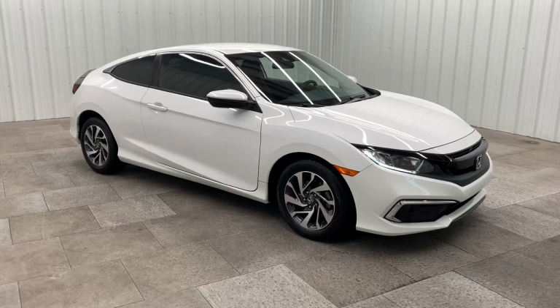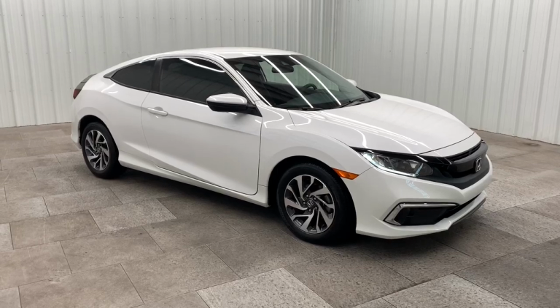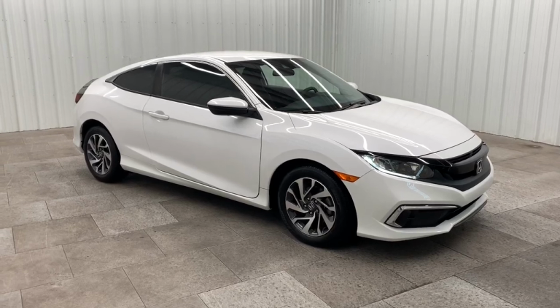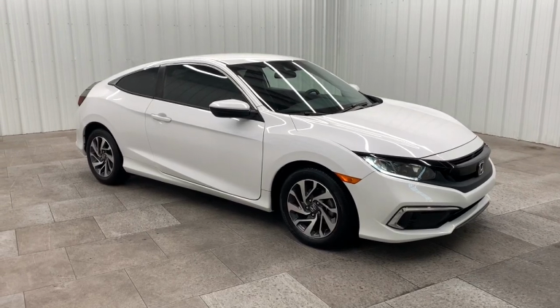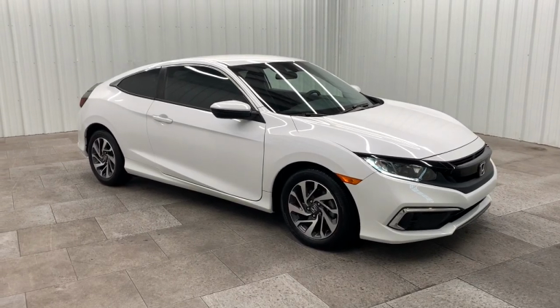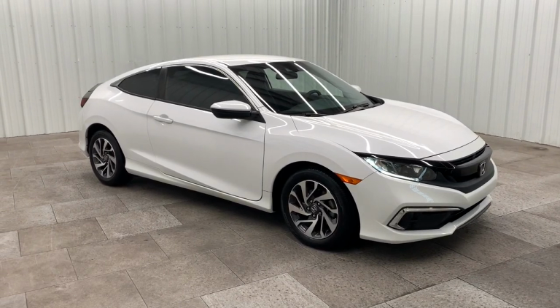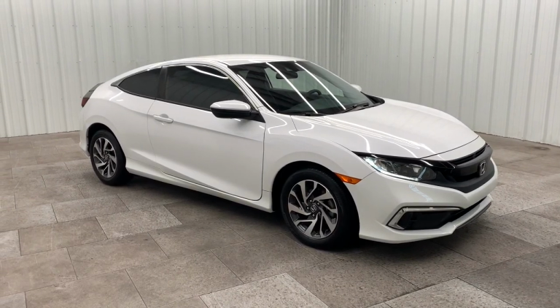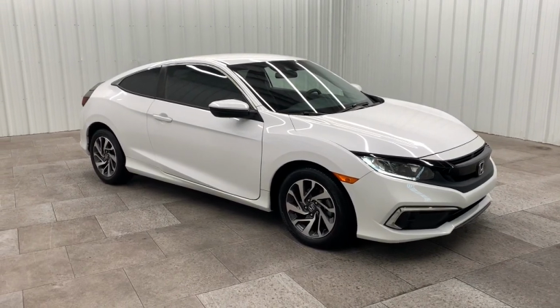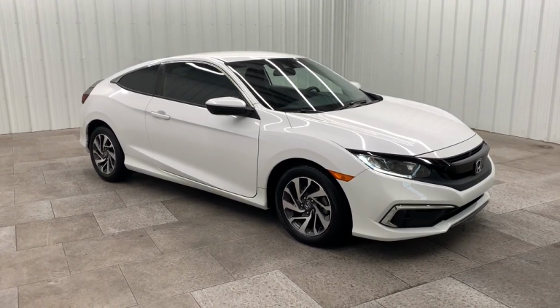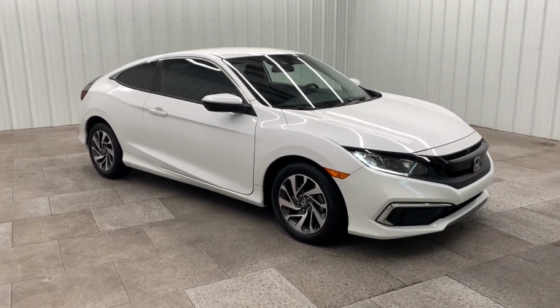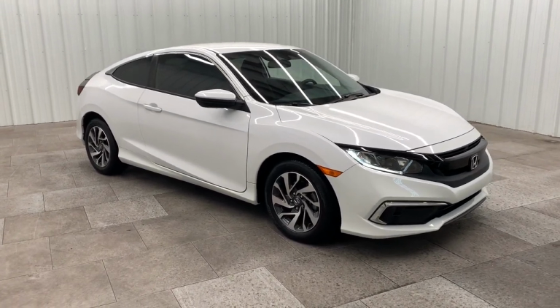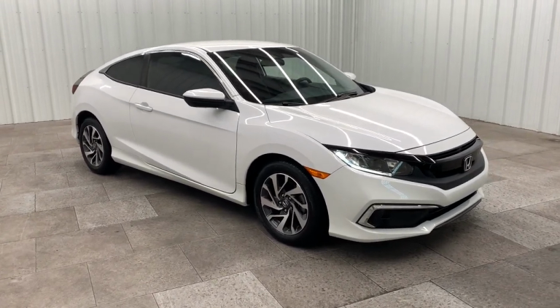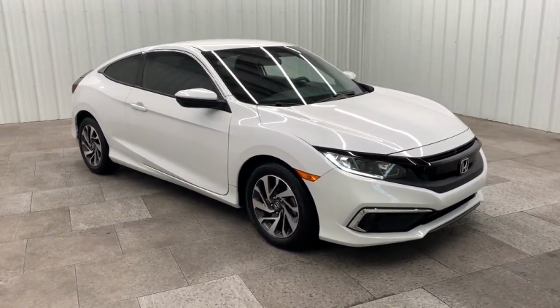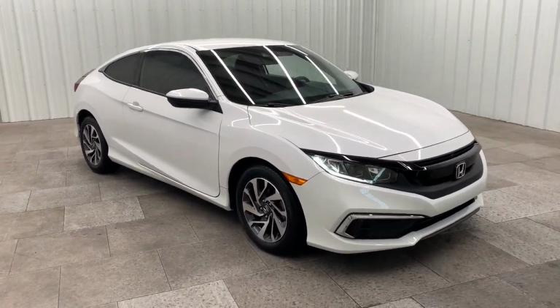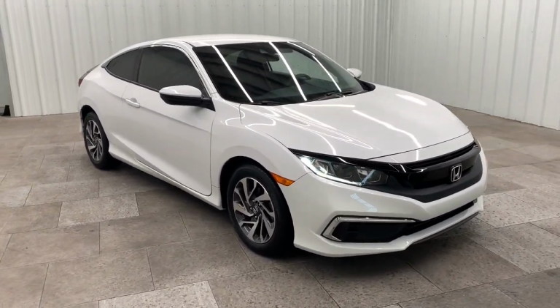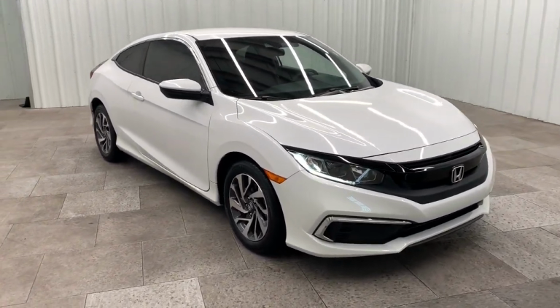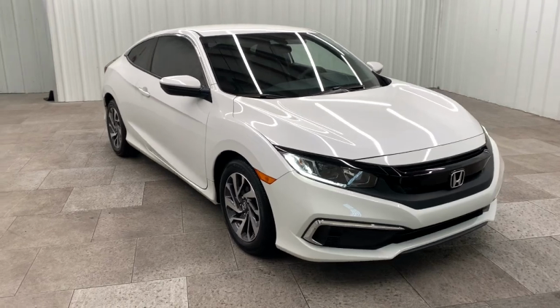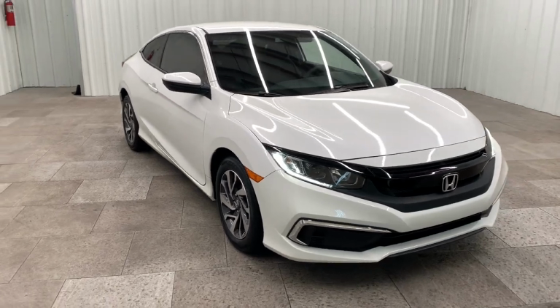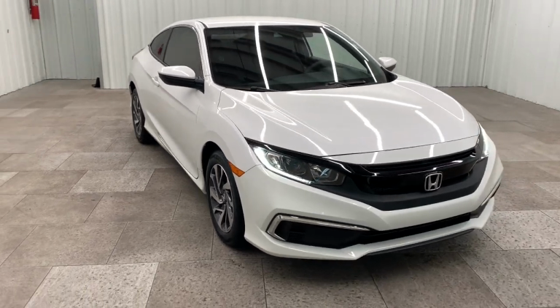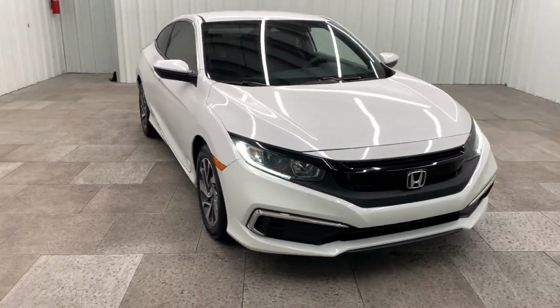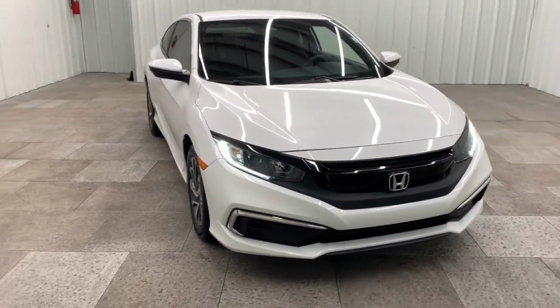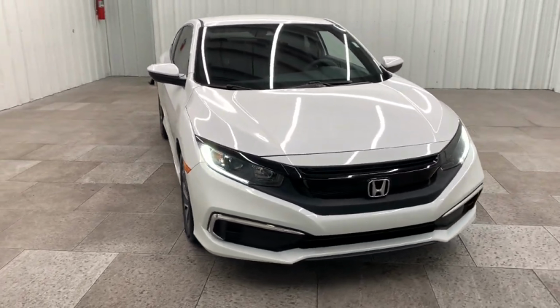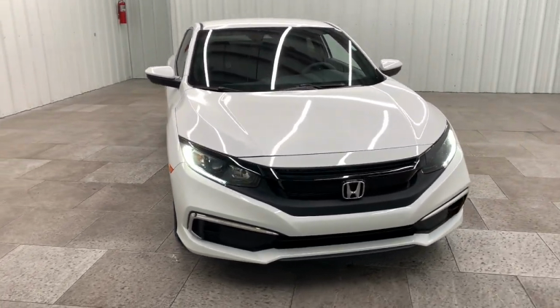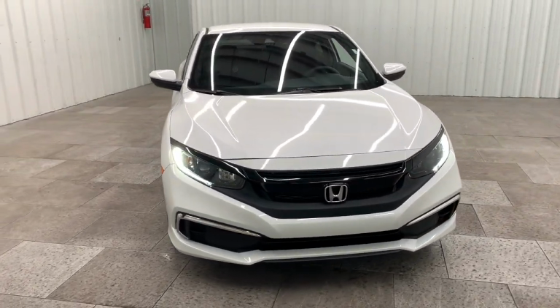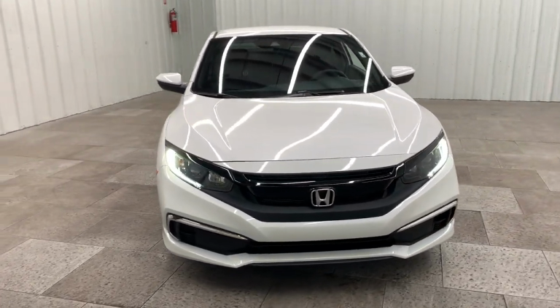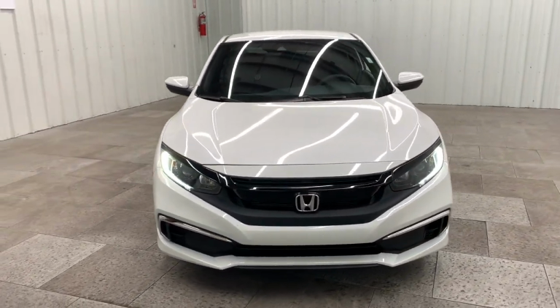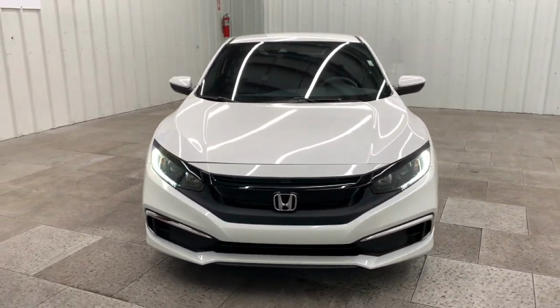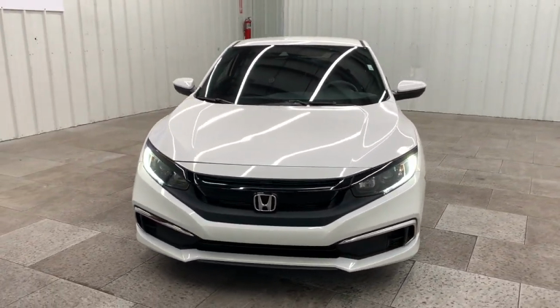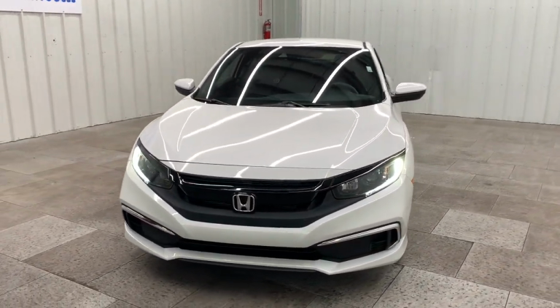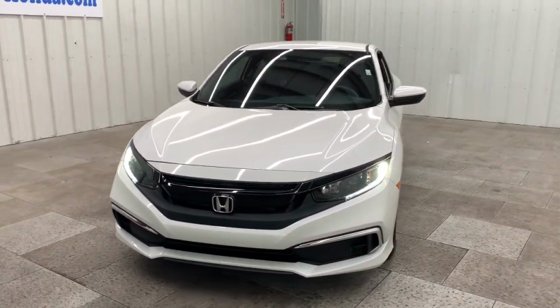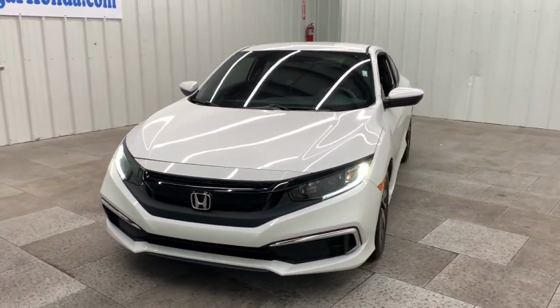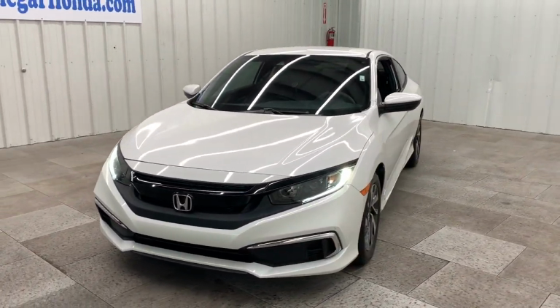This could be the car for you. The 2019 Honda Civic. With less than 15,000 miles on the odometer, this vehicle stands out from the rest.